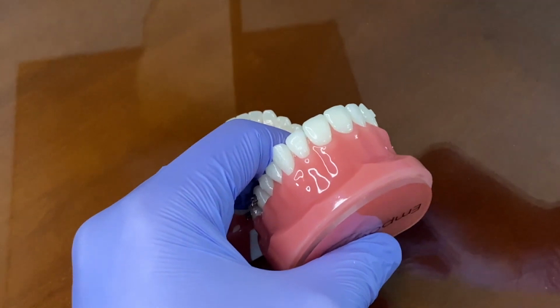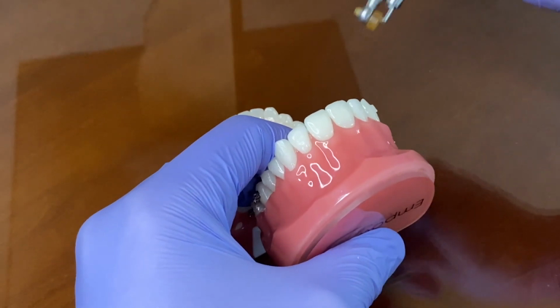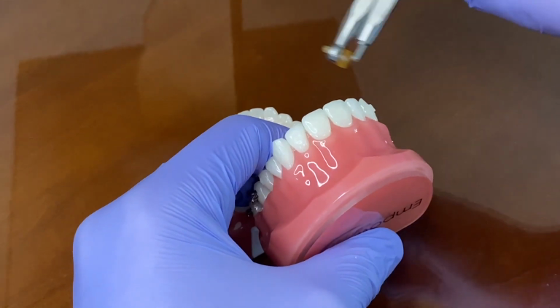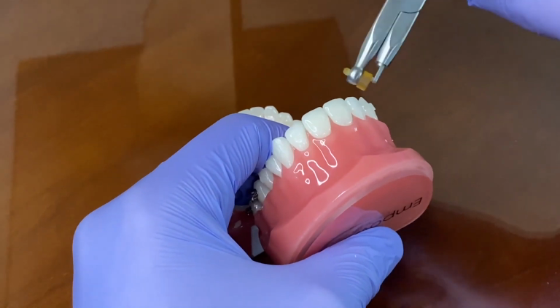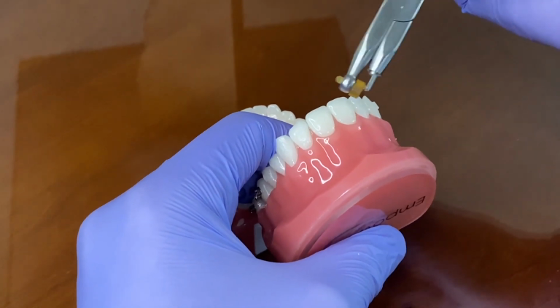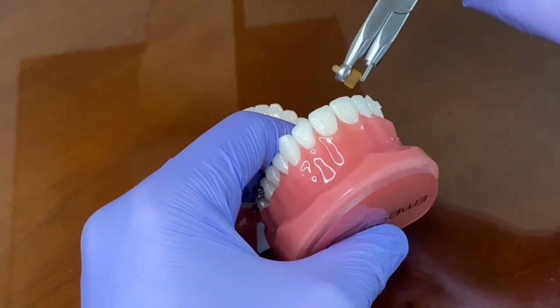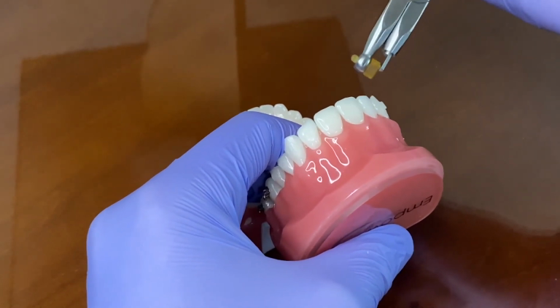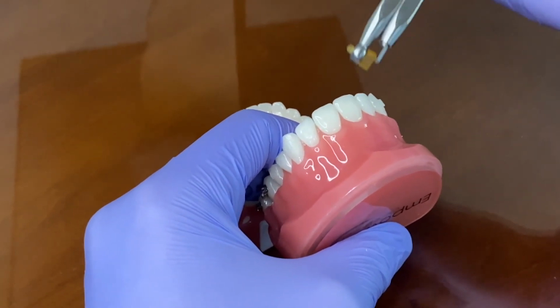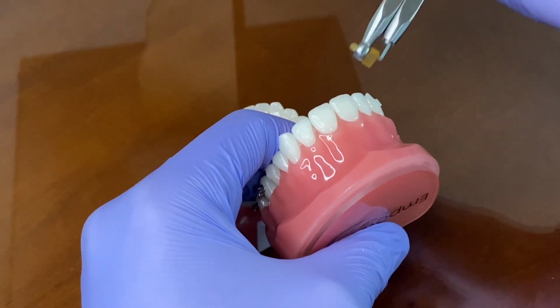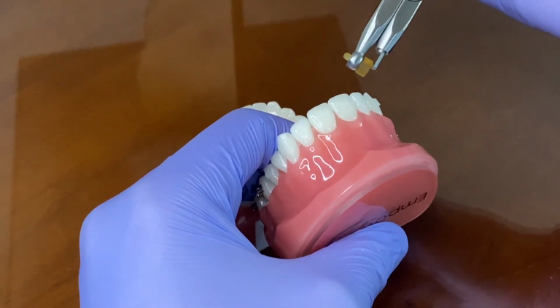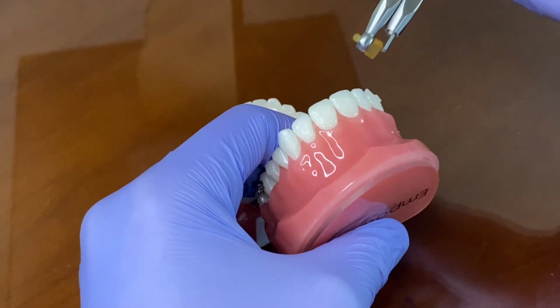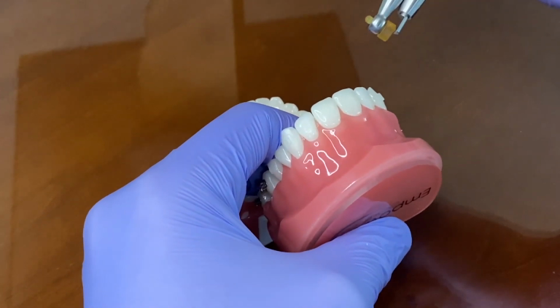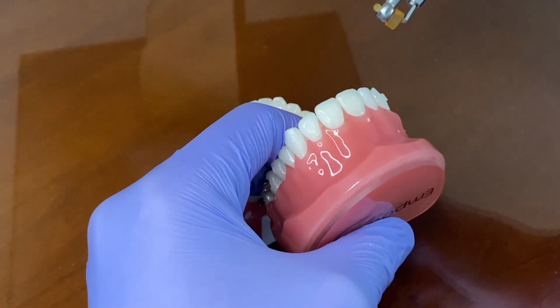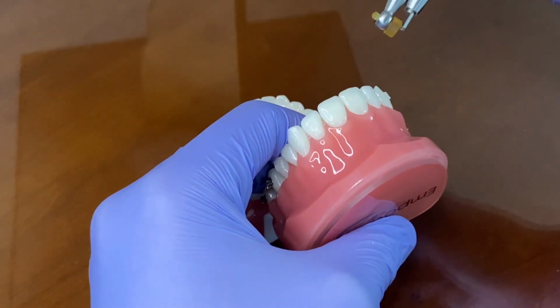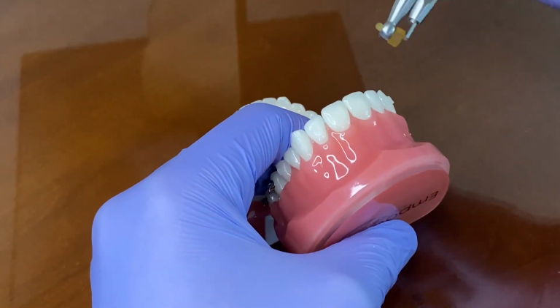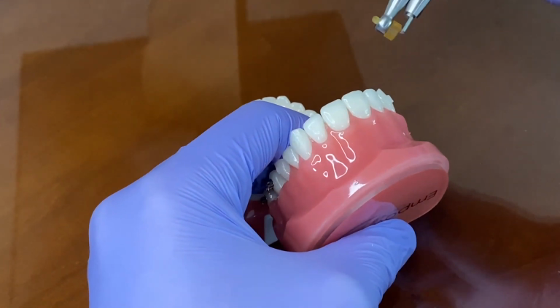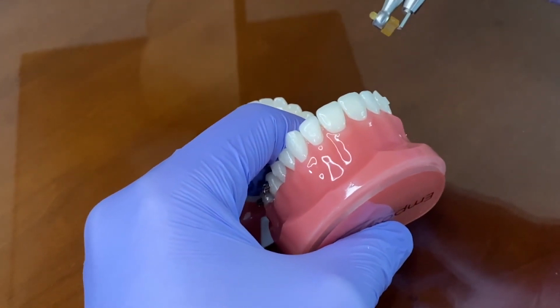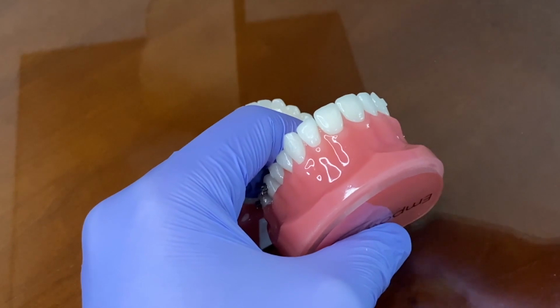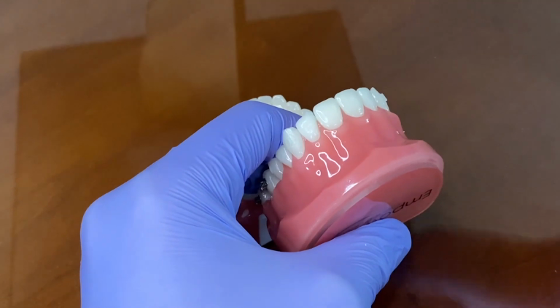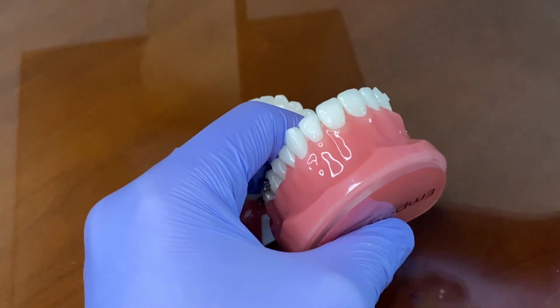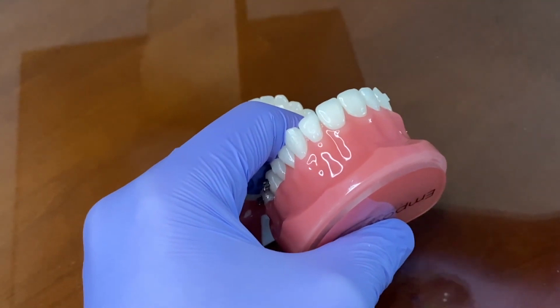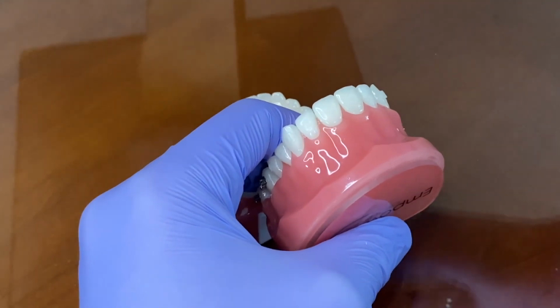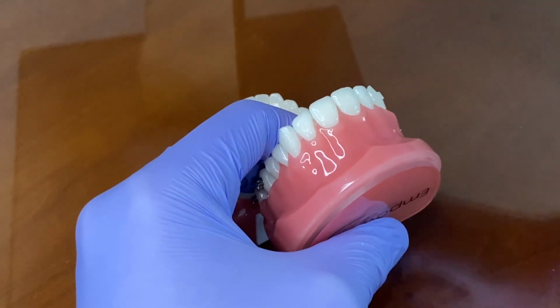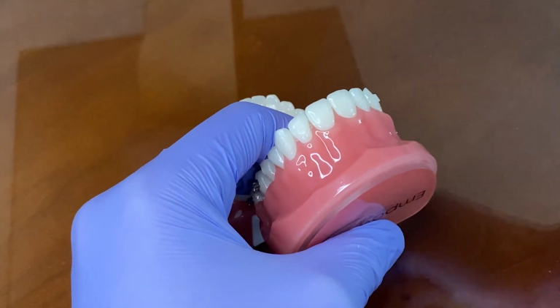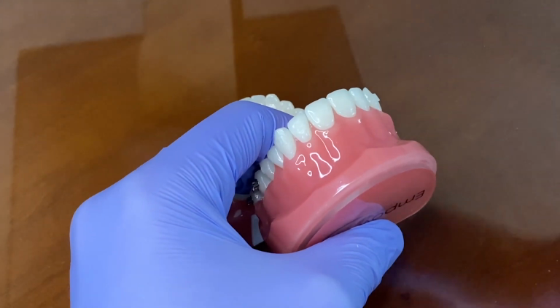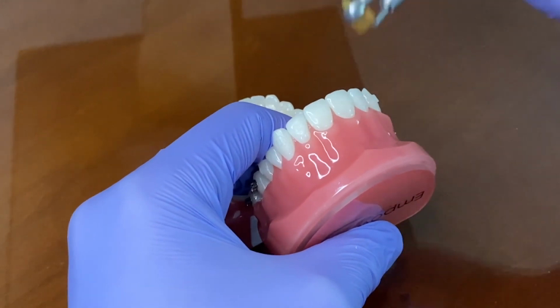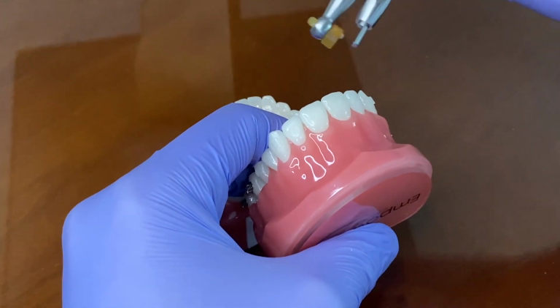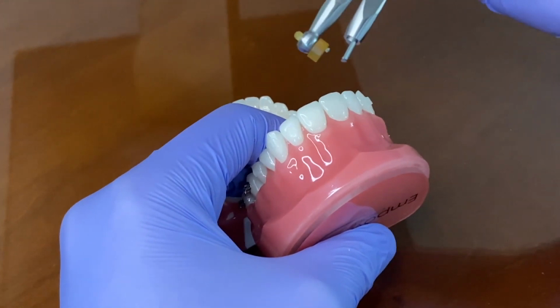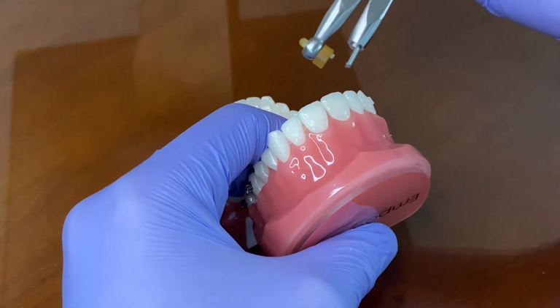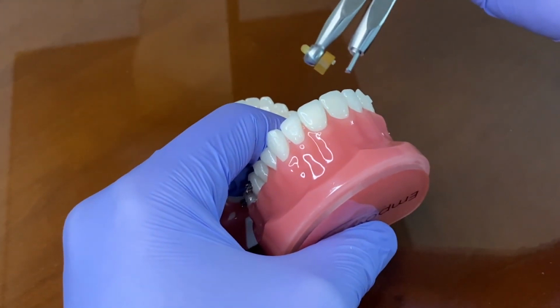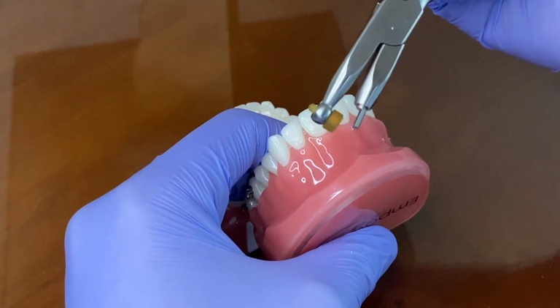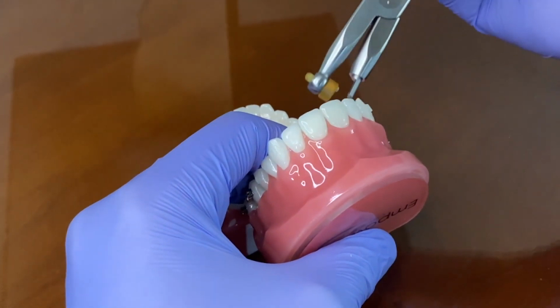Another thing would be anybody that has really thin enamel — that translucent almost enamel — you want to be careful with any sort of pressure with this instrument.